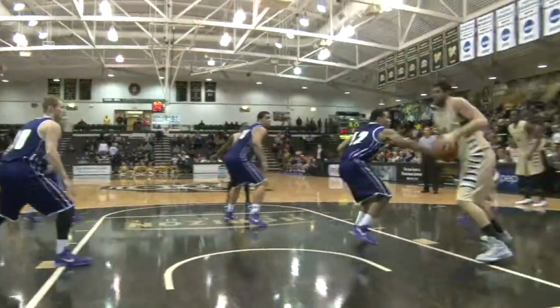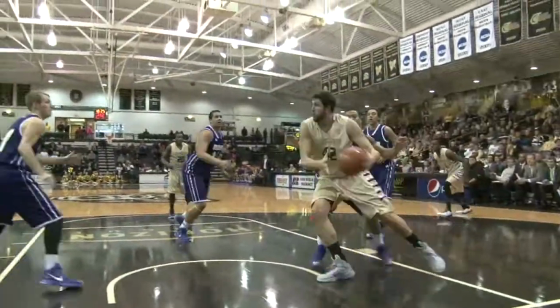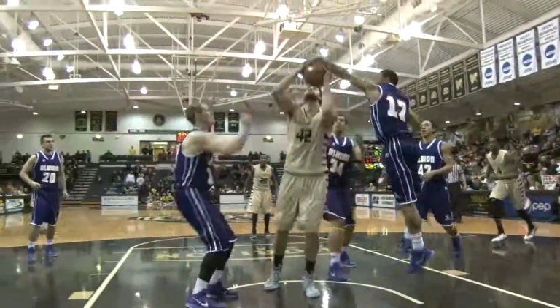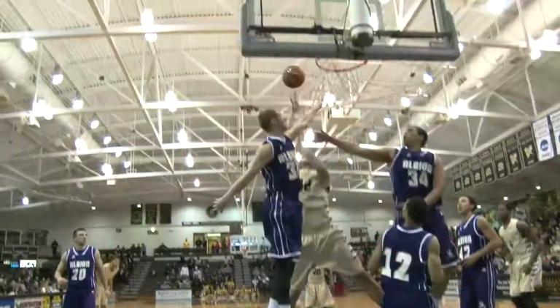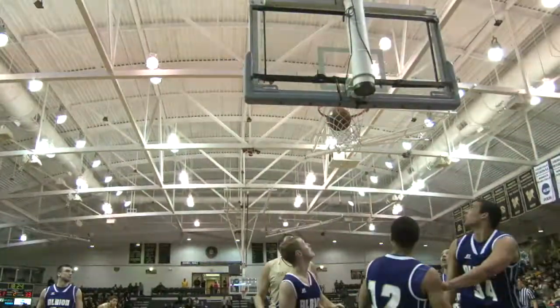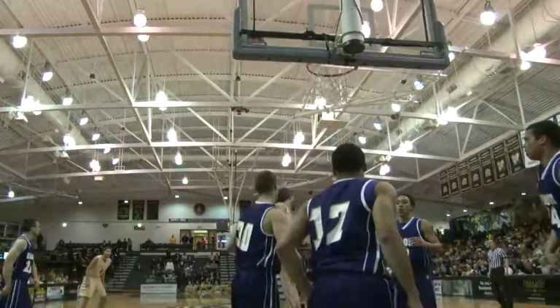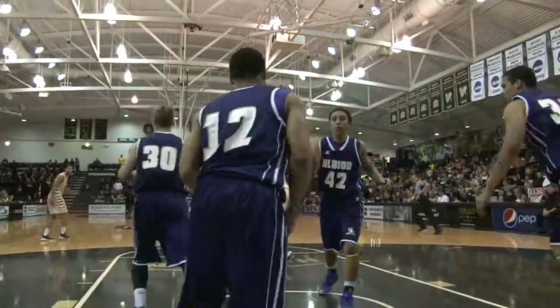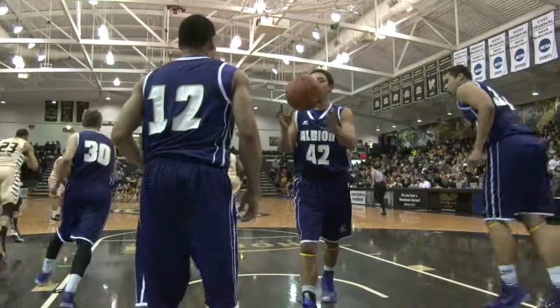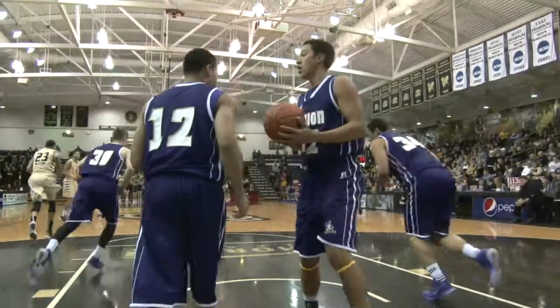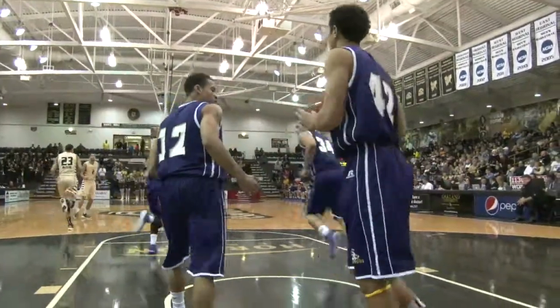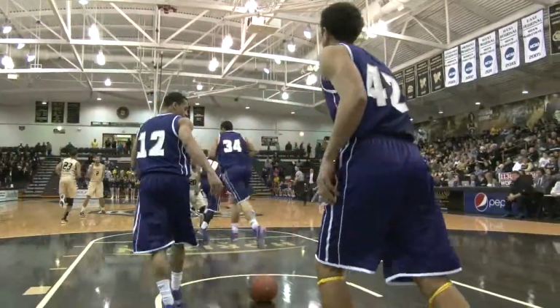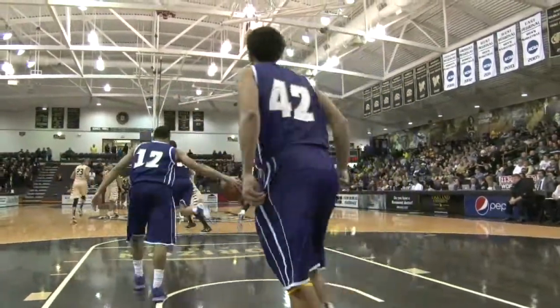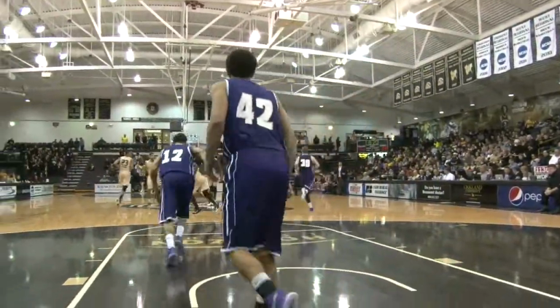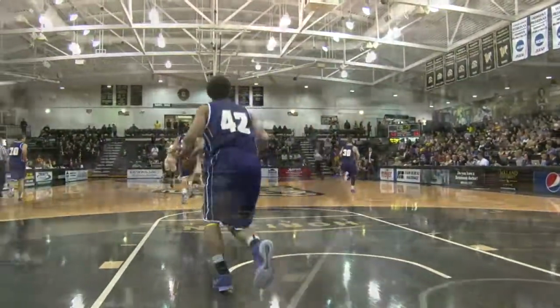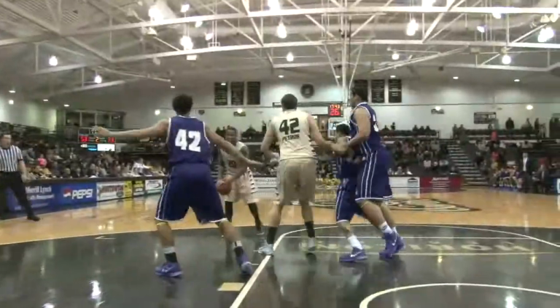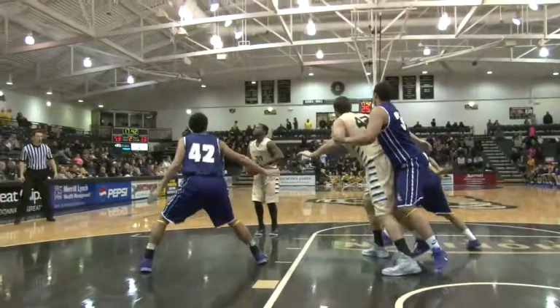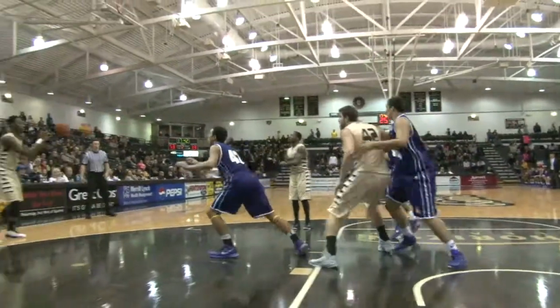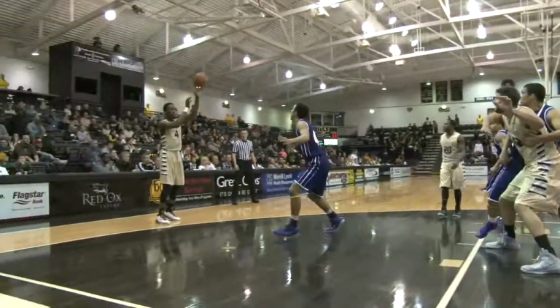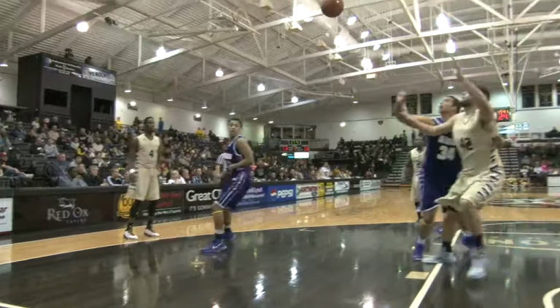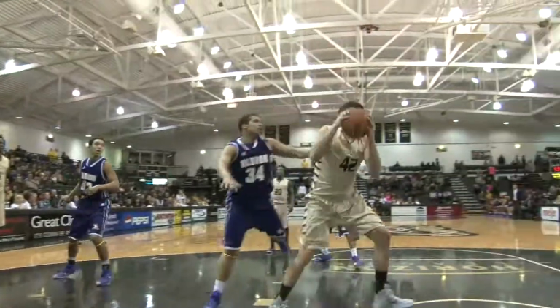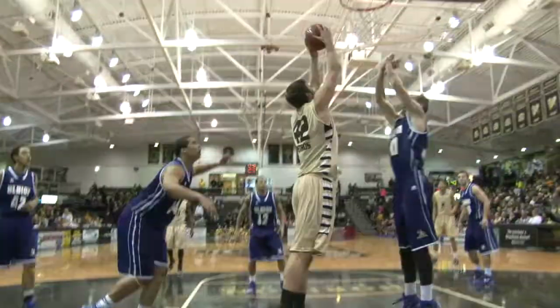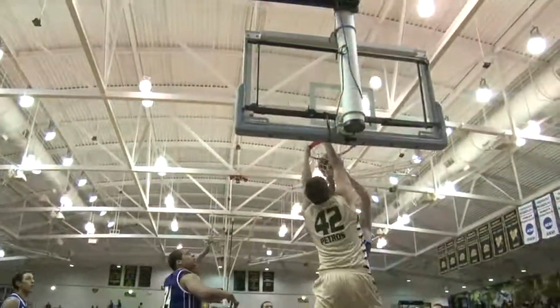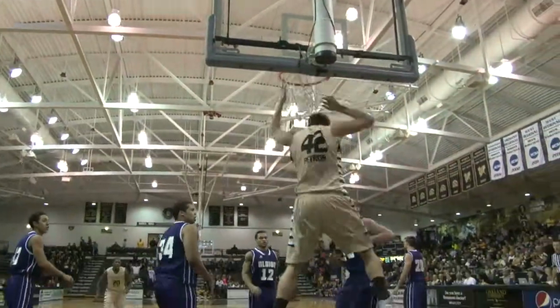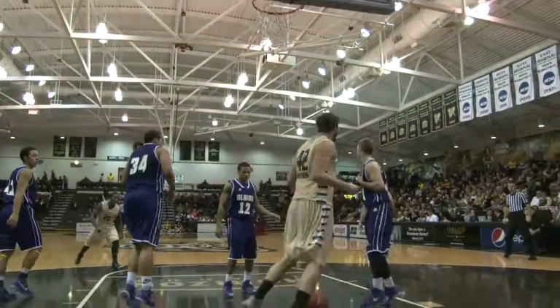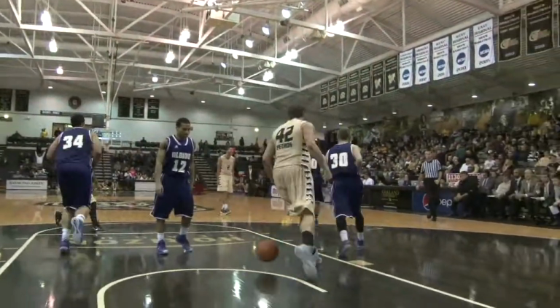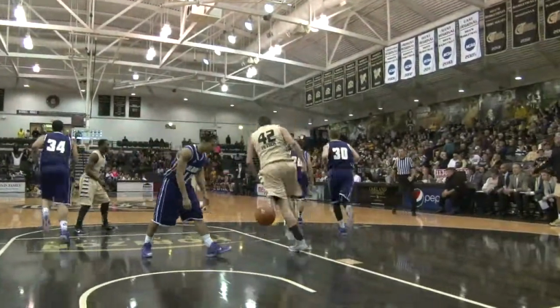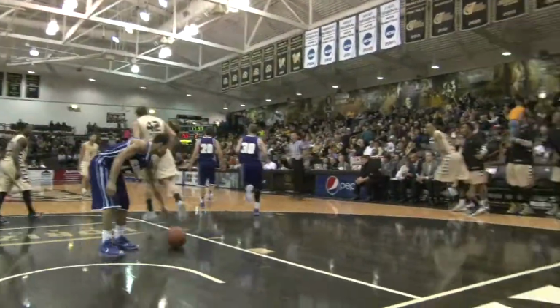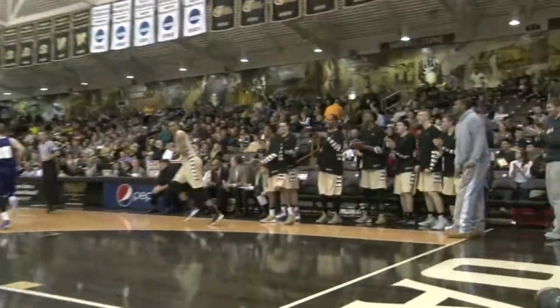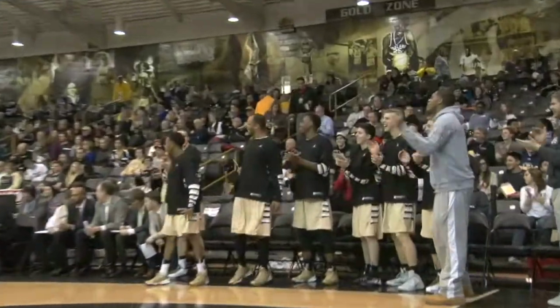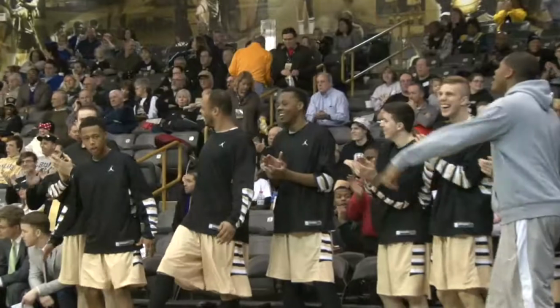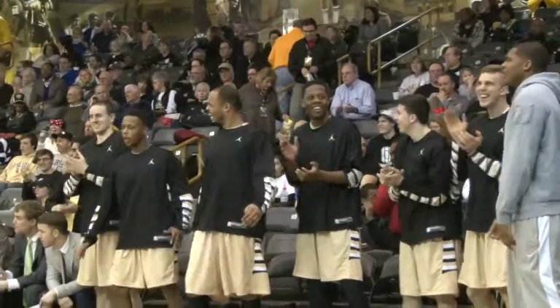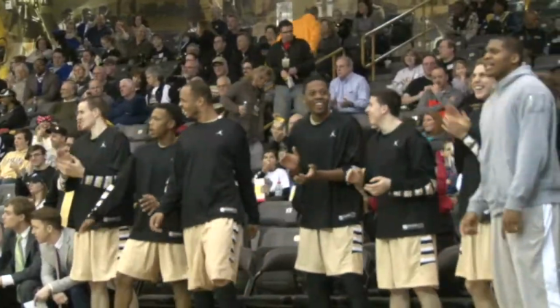Corey Petros double team. Kay Felder finds him. Corey muscles it up with the right hand. Strong take by Kay Felder at the right elbow, passed up a jump shot. They go instead down low. Corey Petros with a two-handed jam right in the grill of Lucas Marble.